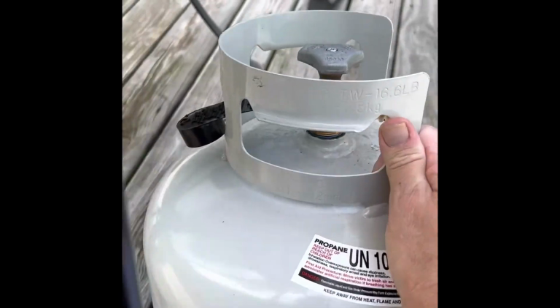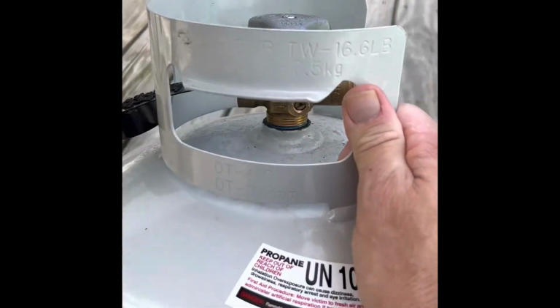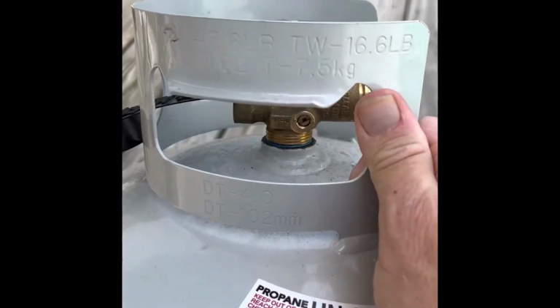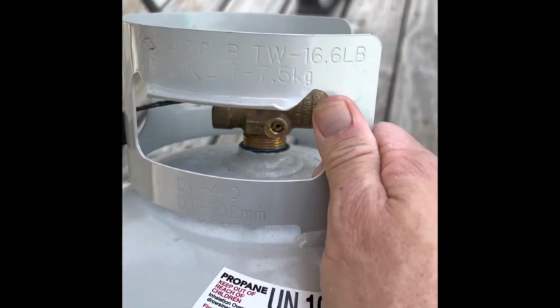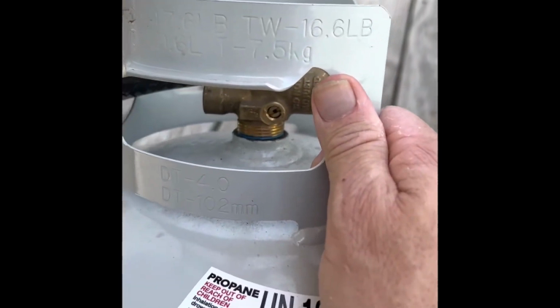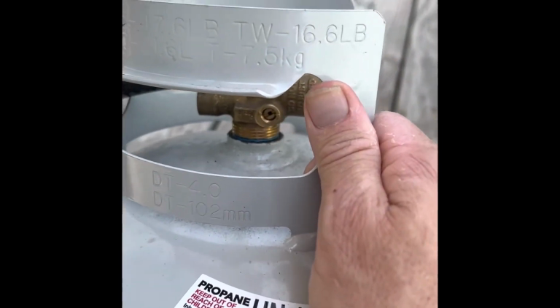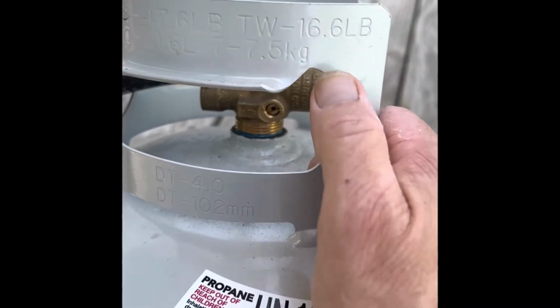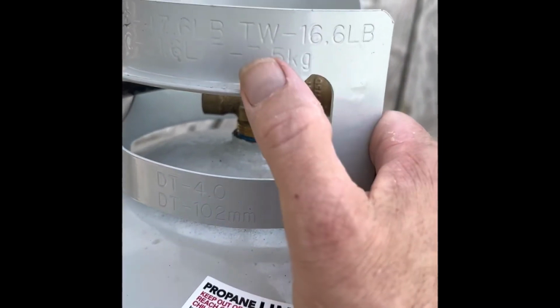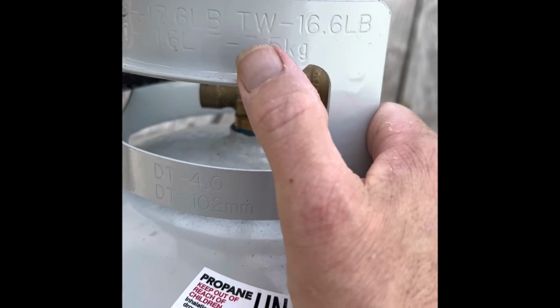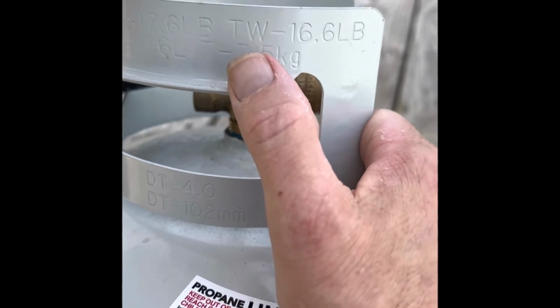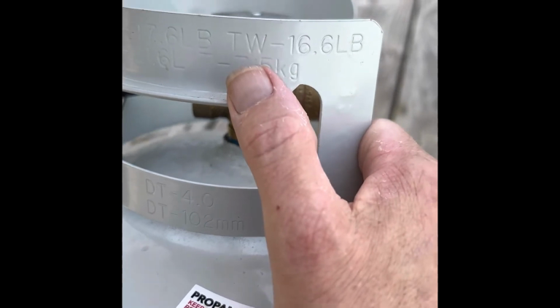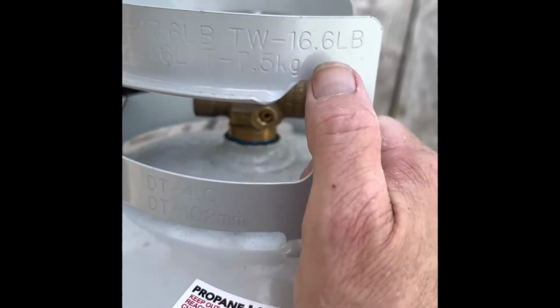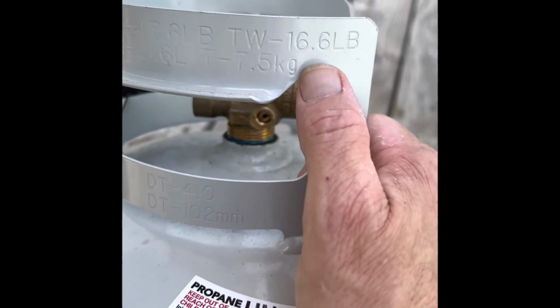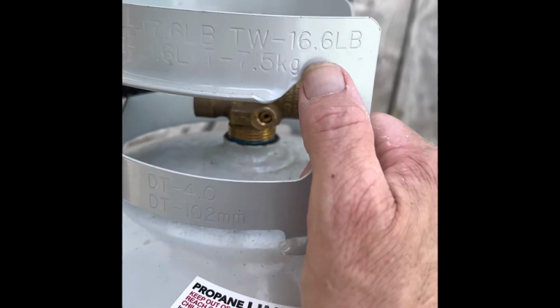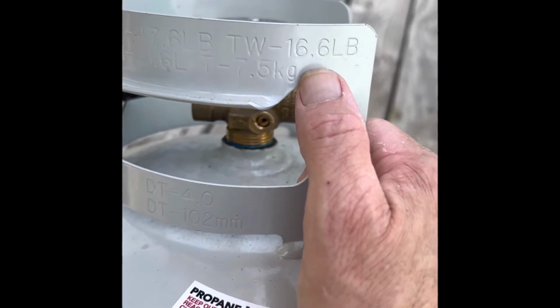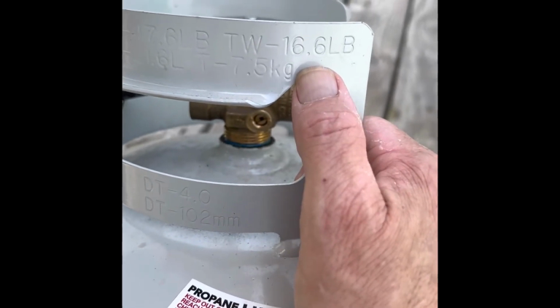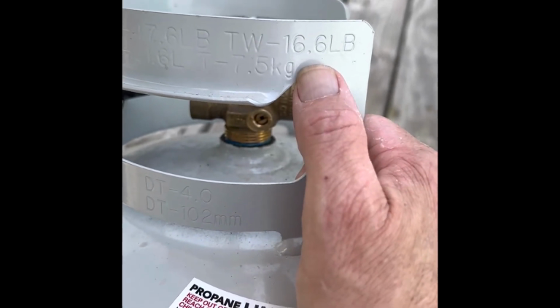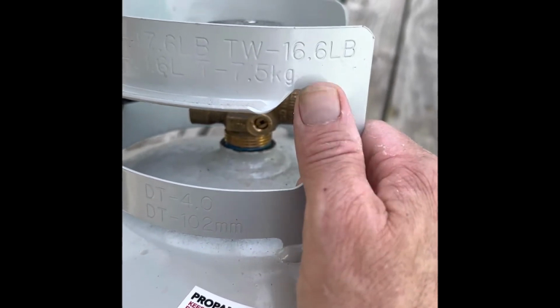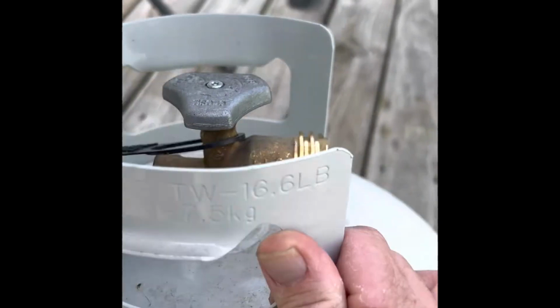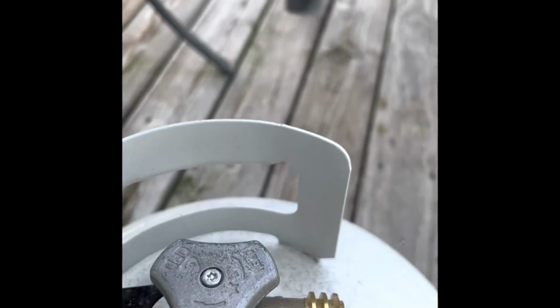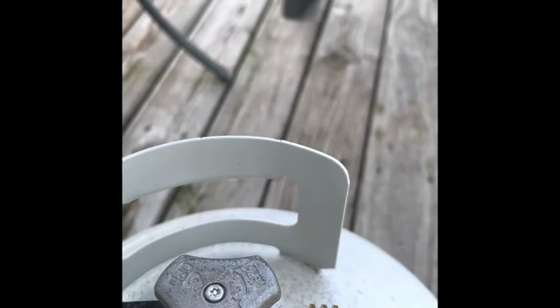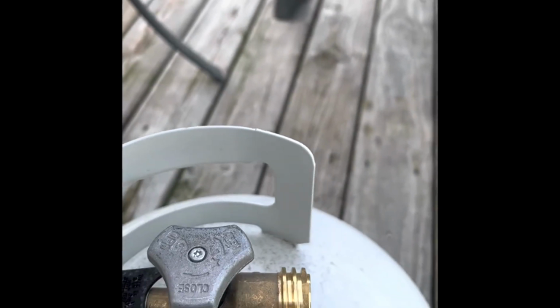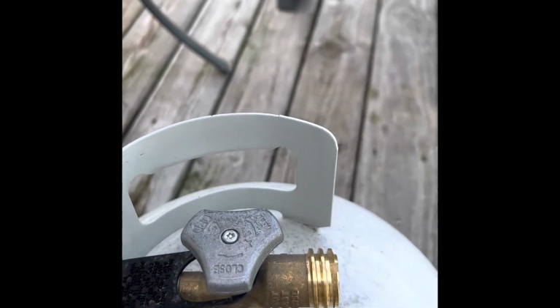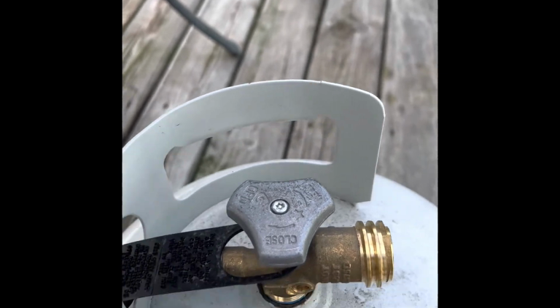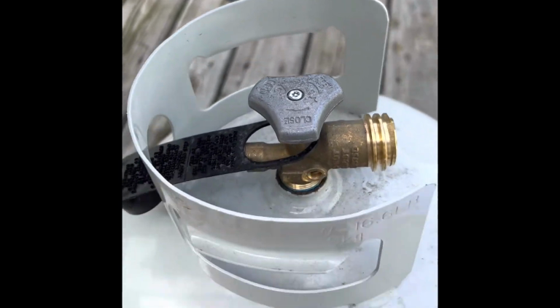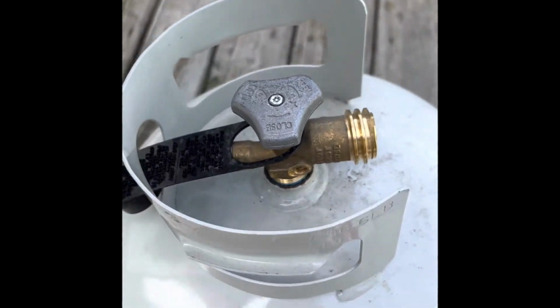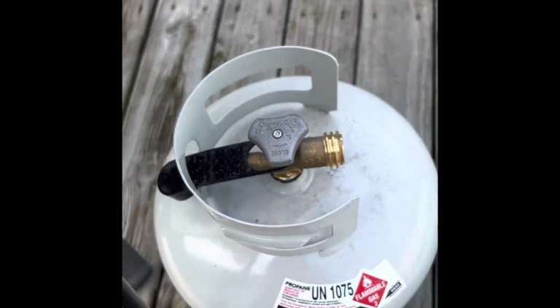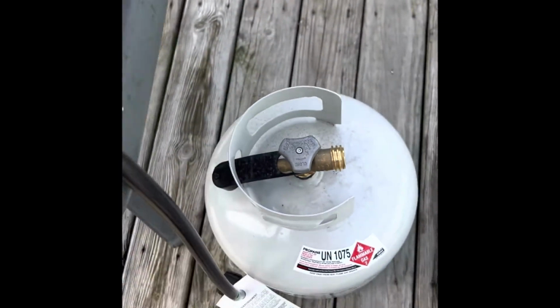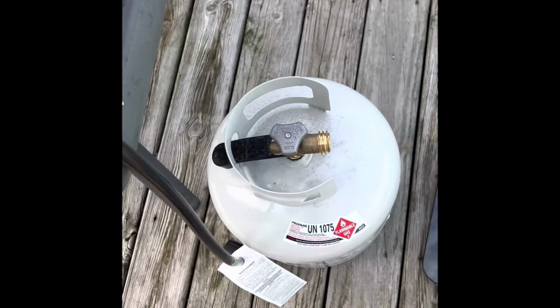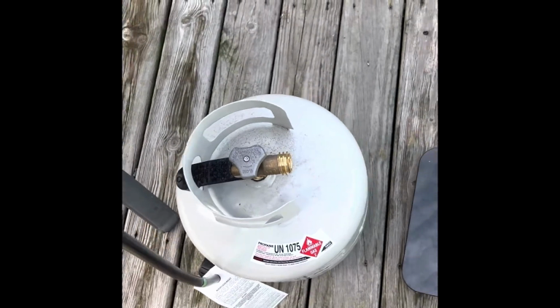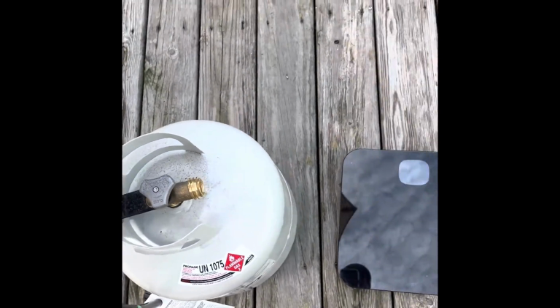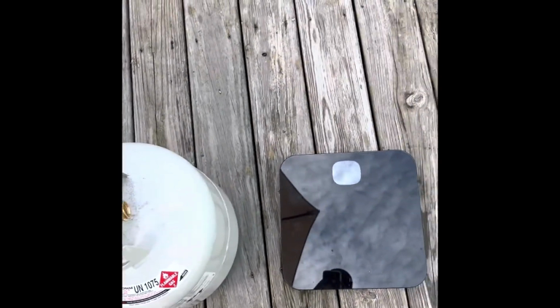If you look on the side of your tank, you're going to have a TW — that's the tare weight. So this tank weighs 16.6 pounds. If I want to know how much propane I have left, all I have to do is get a scale.